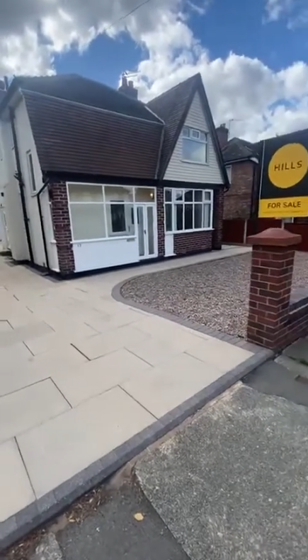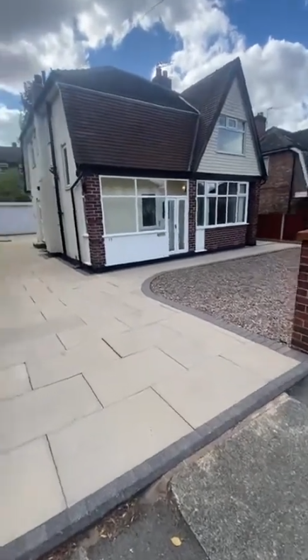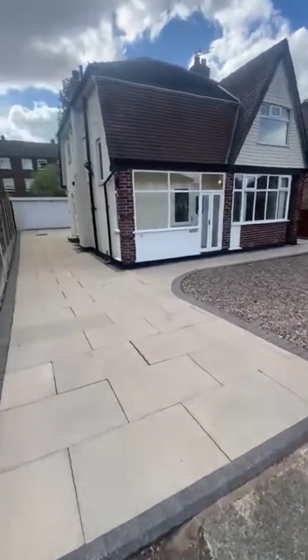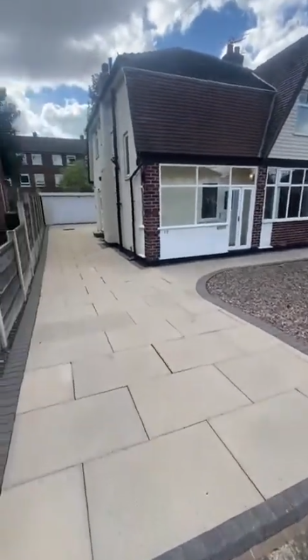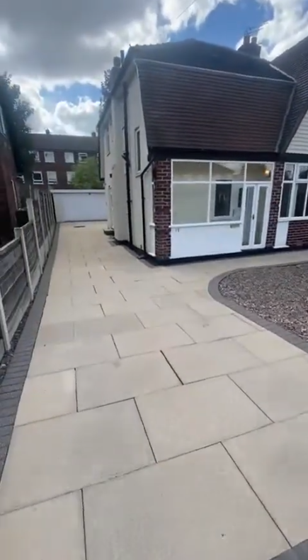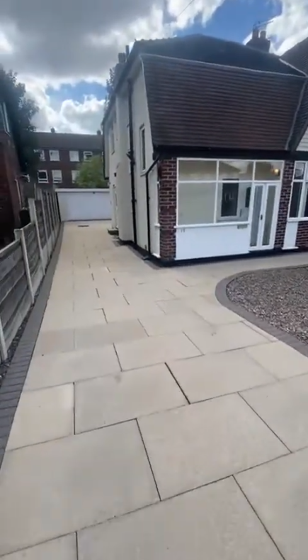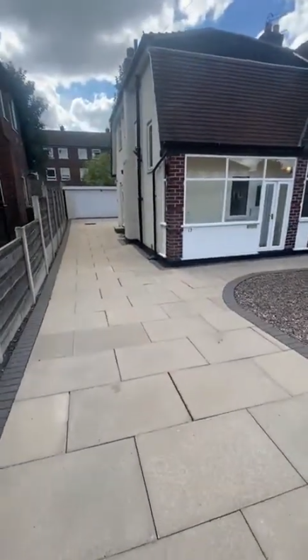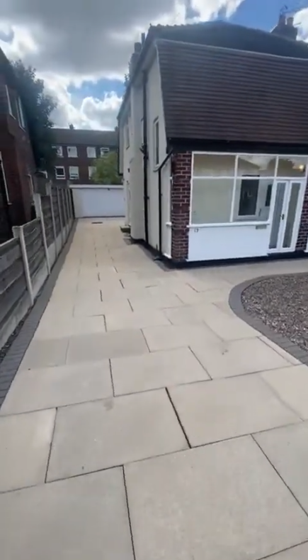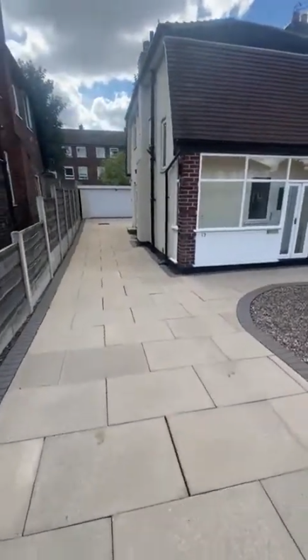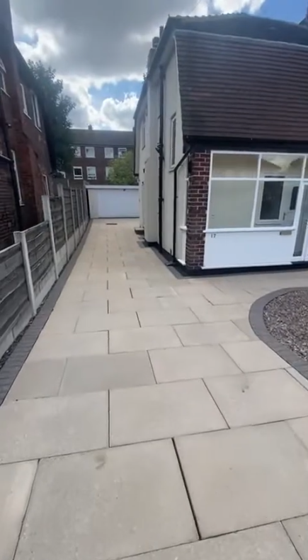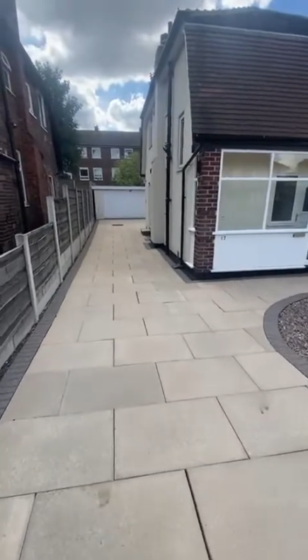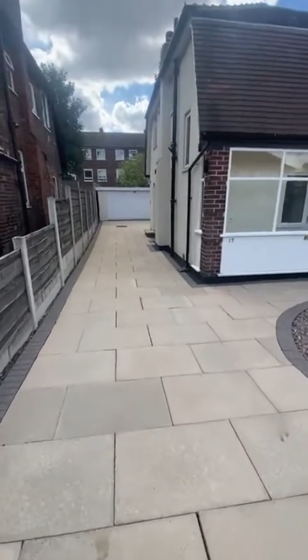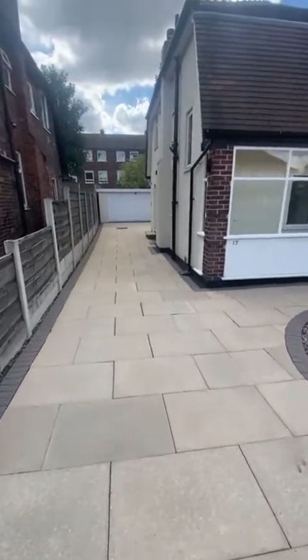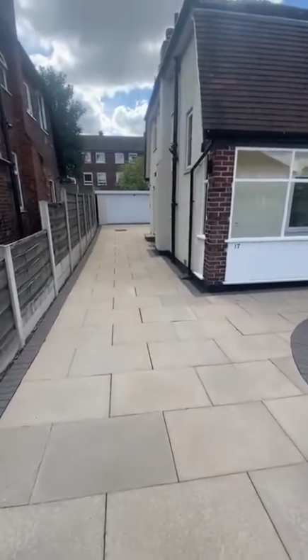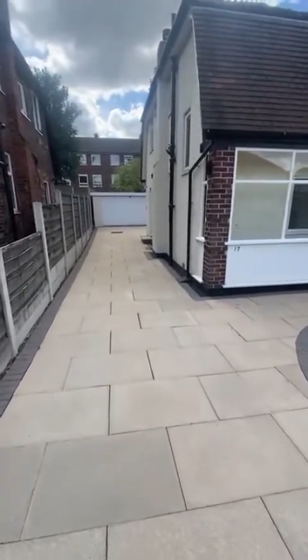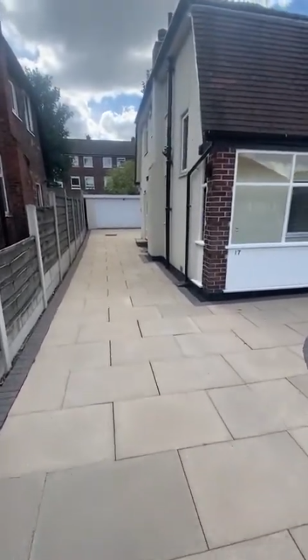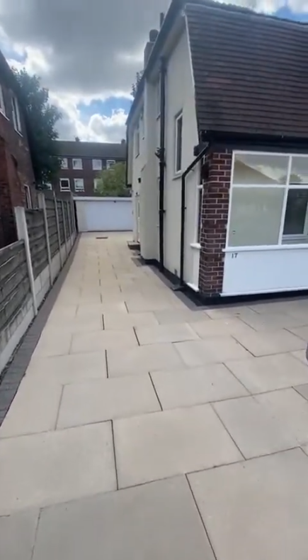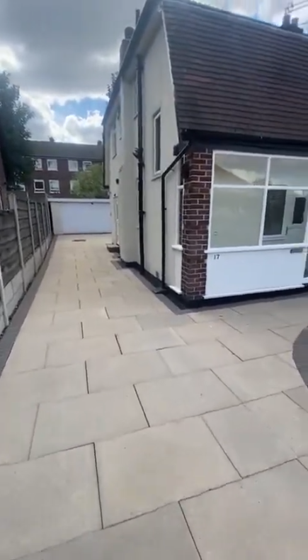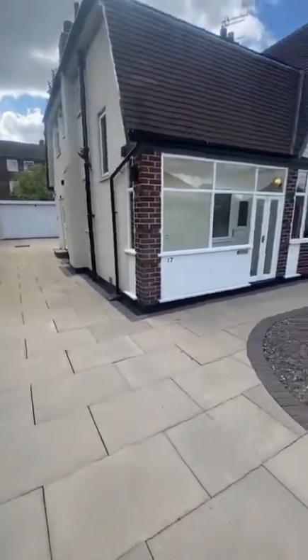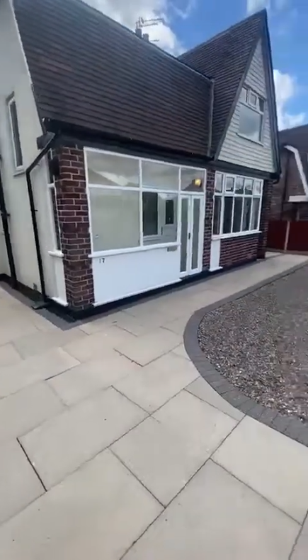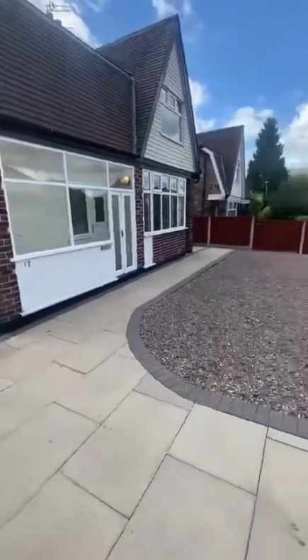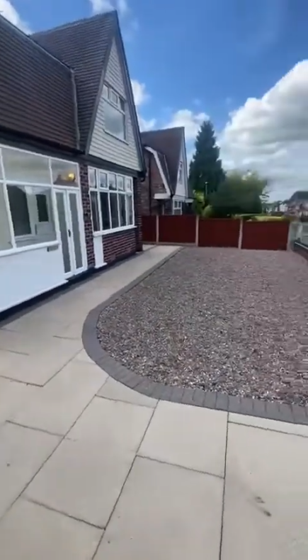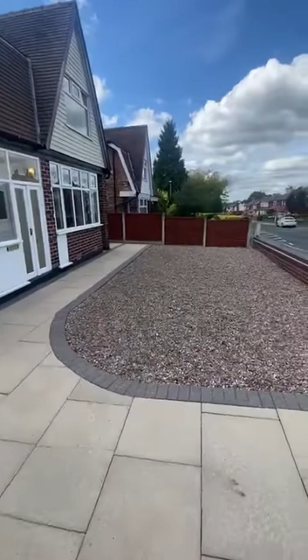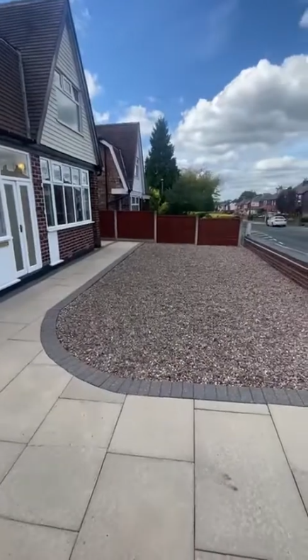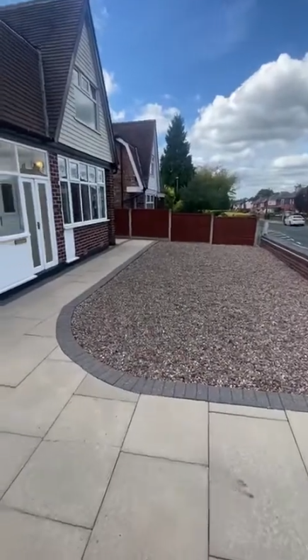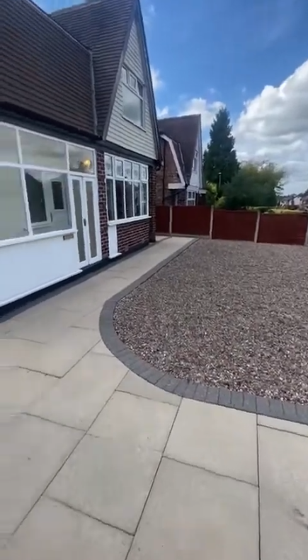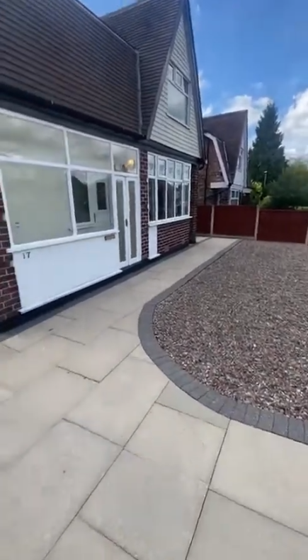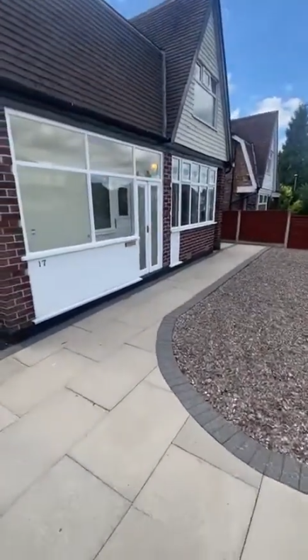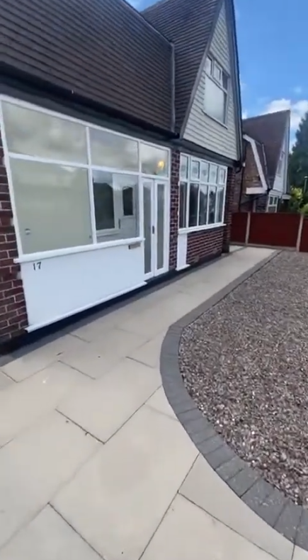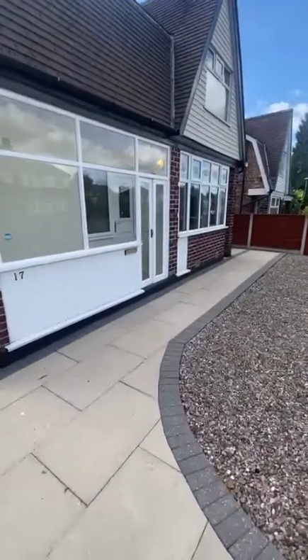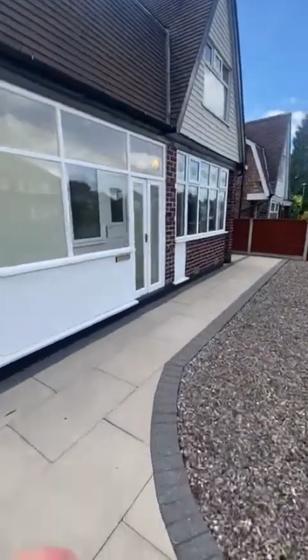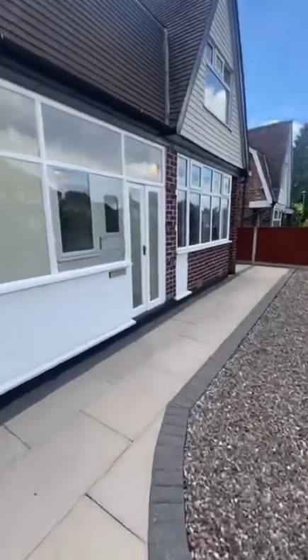As you can see, it's really well presented to the front with a driveway that goes all the way to the rear of the property through to a double garage, and it's got a well-presented garden through here. Let's take a look inside.